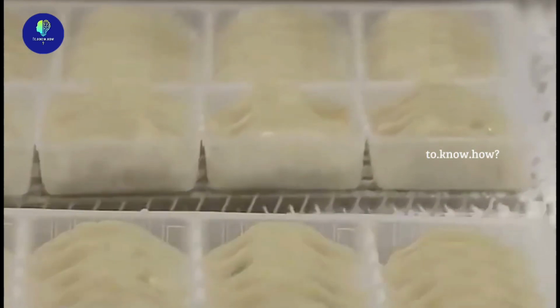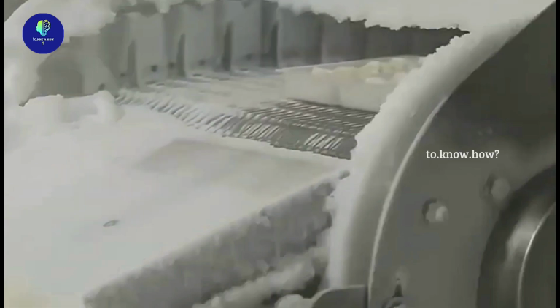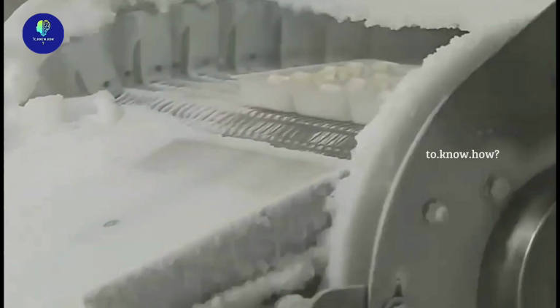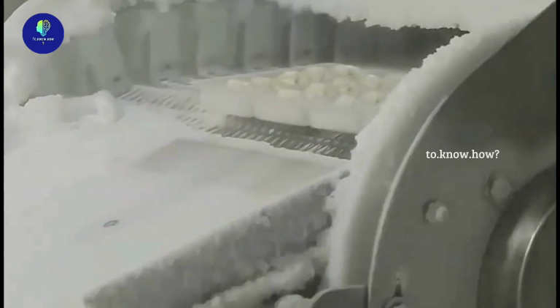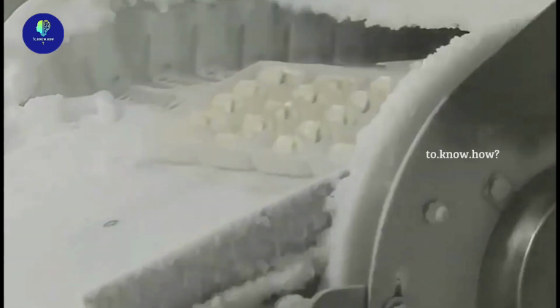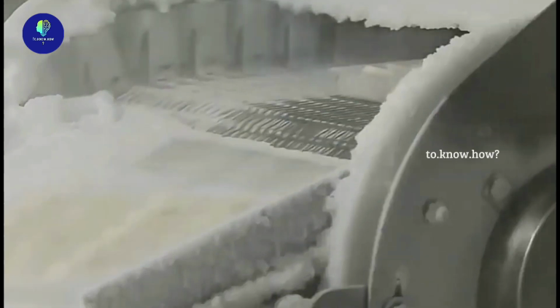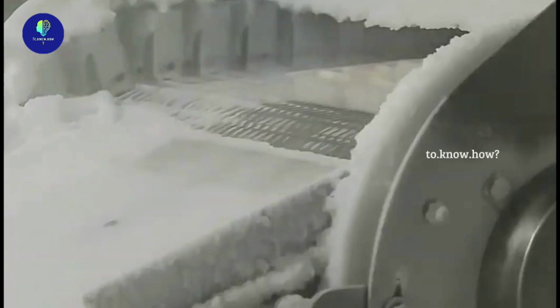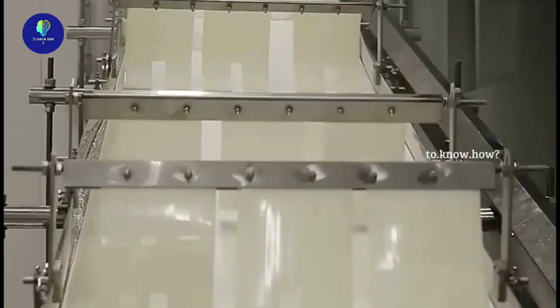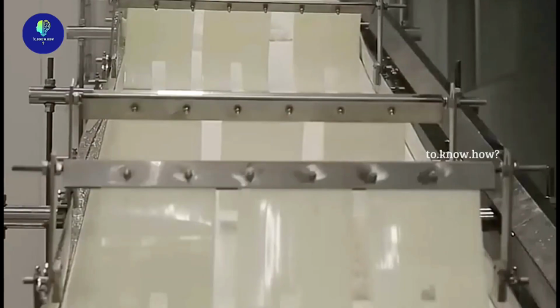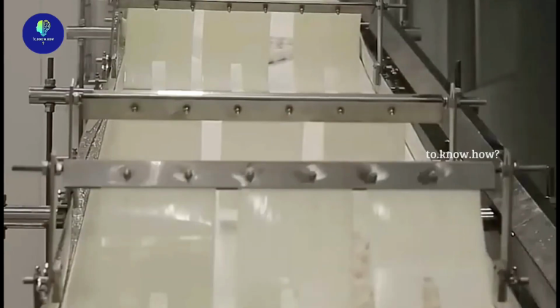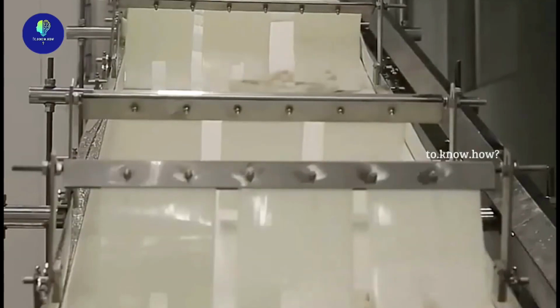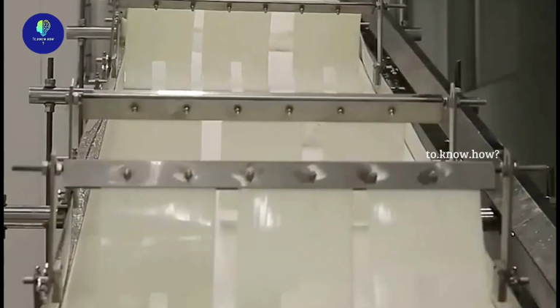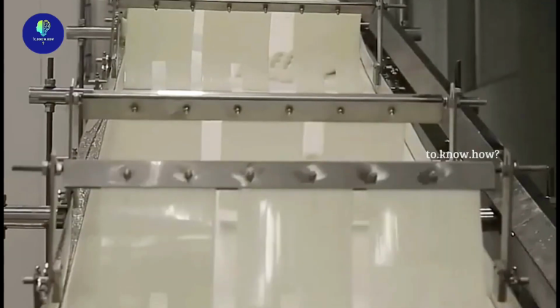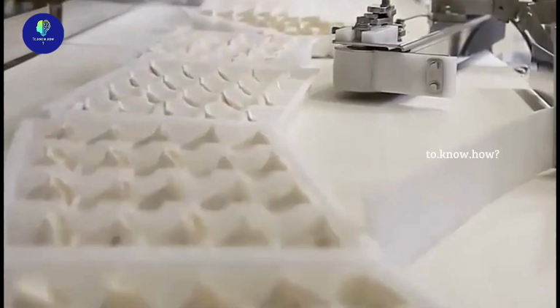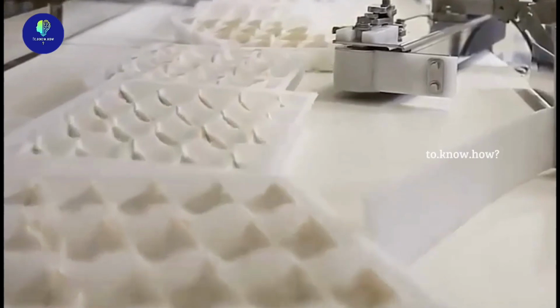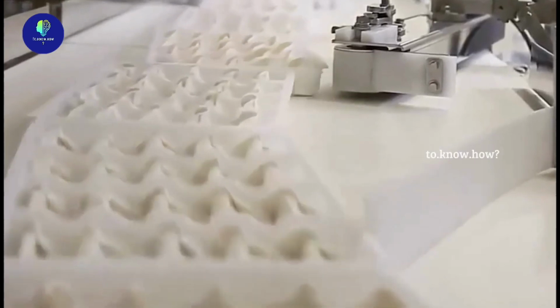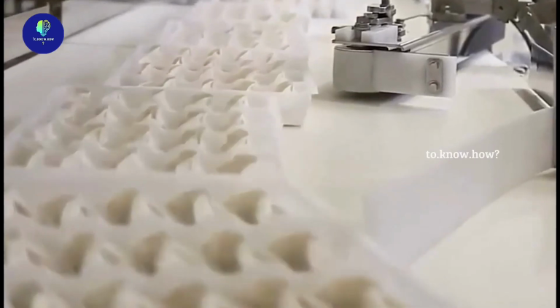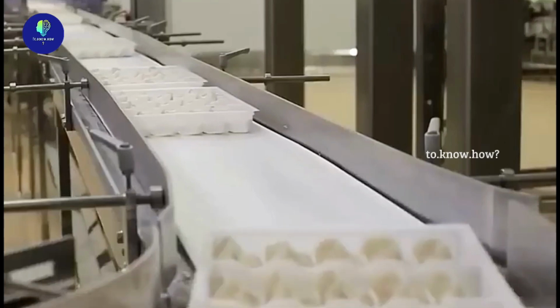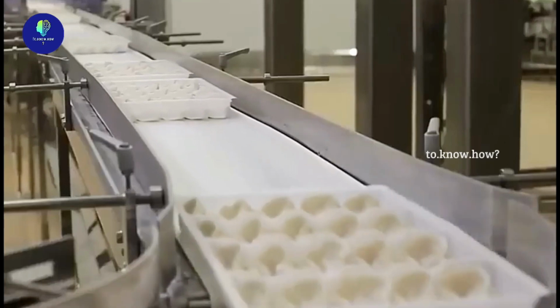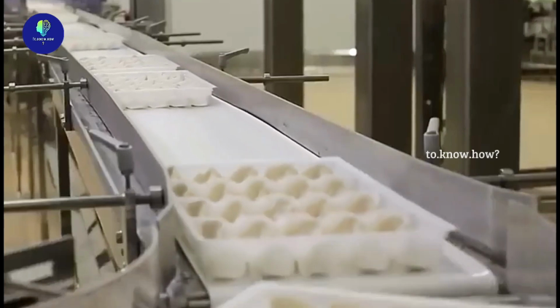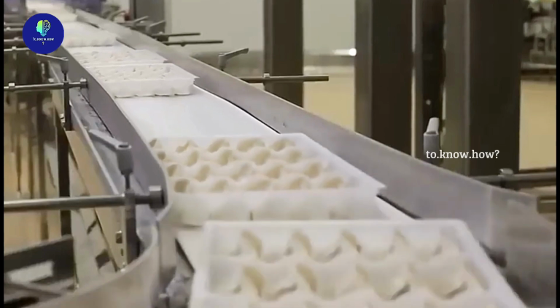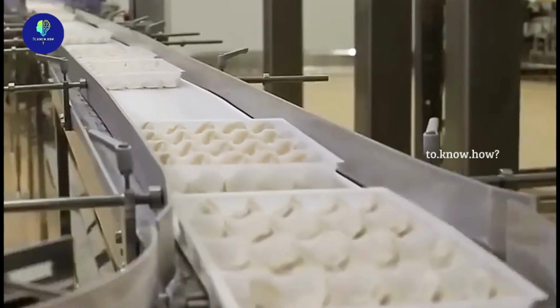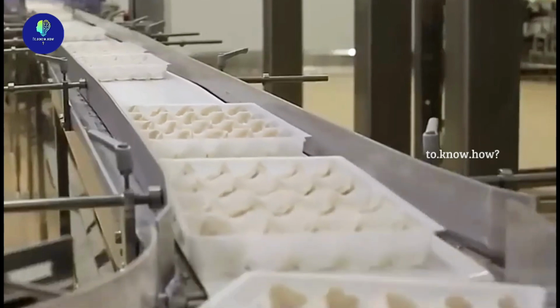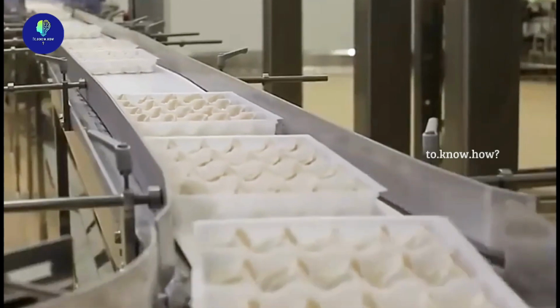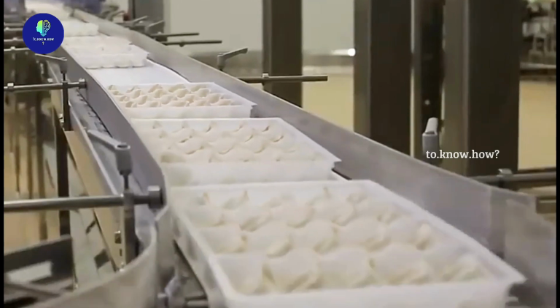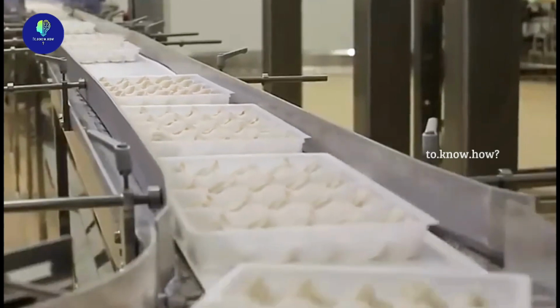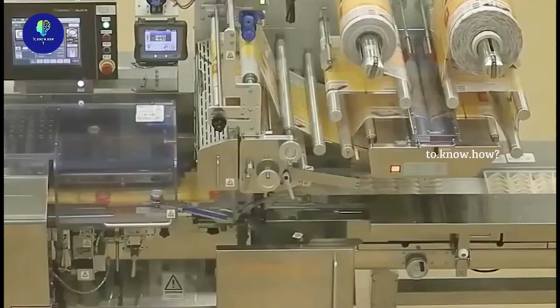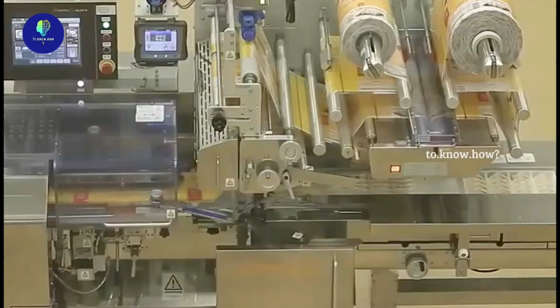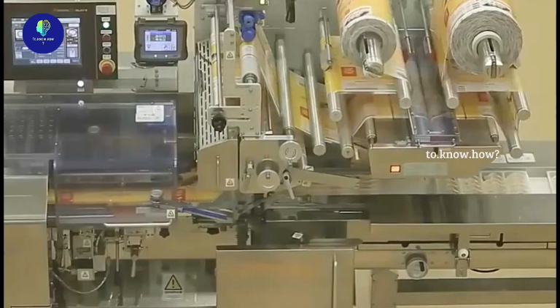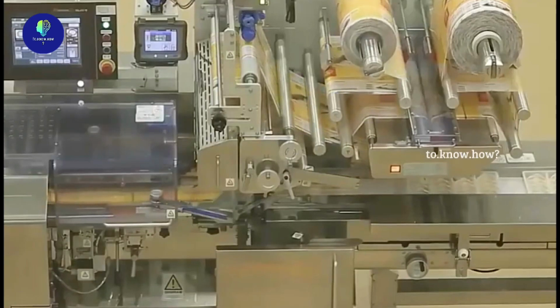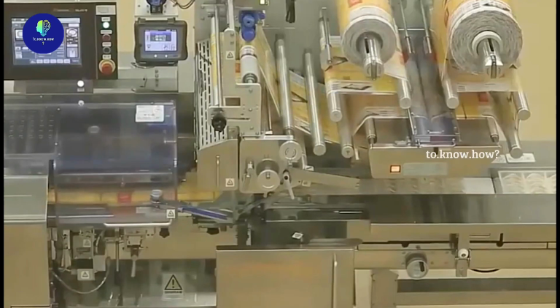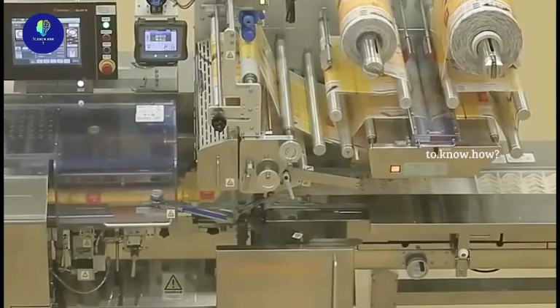The ones that come out from the freezer will be frozen and very firm. They have to be packed without delay. For that, each tray is packed separately inside plastic casings.